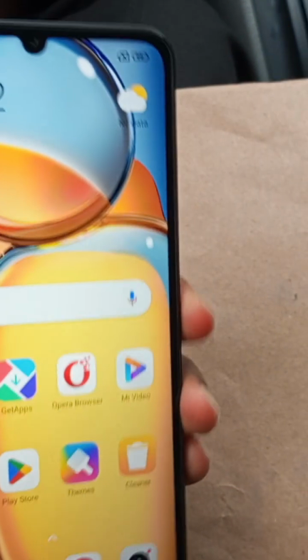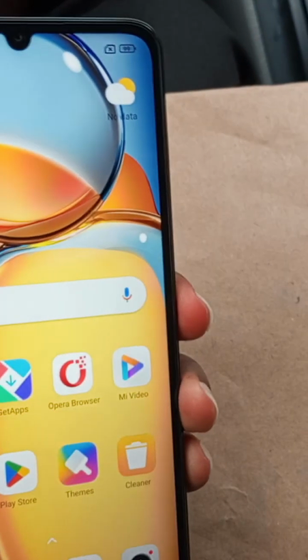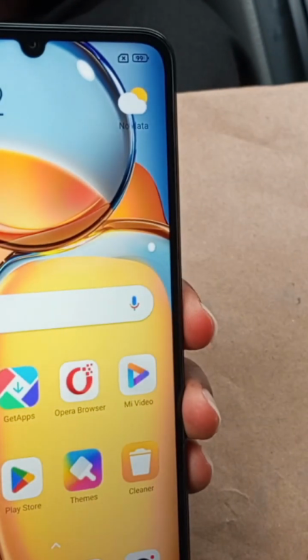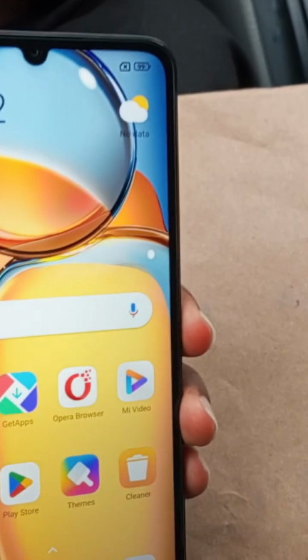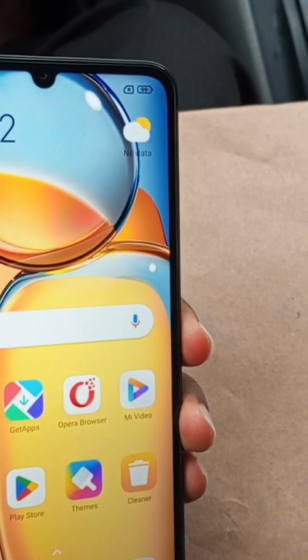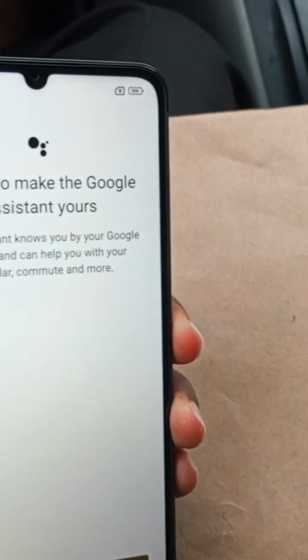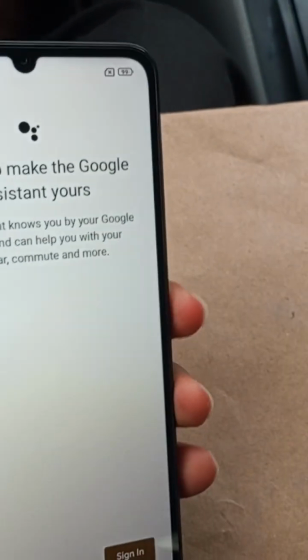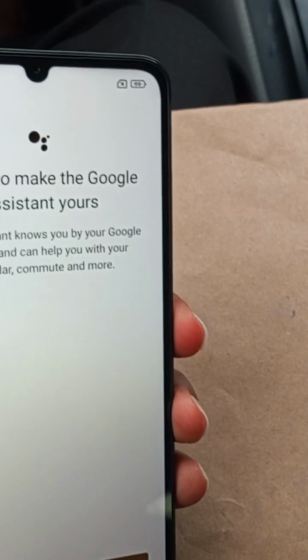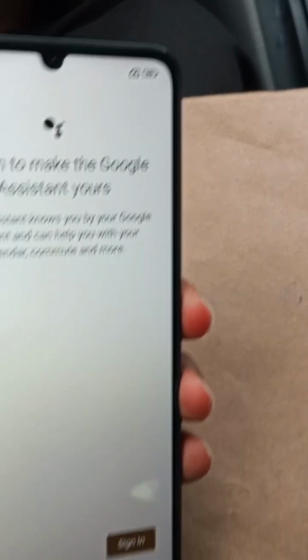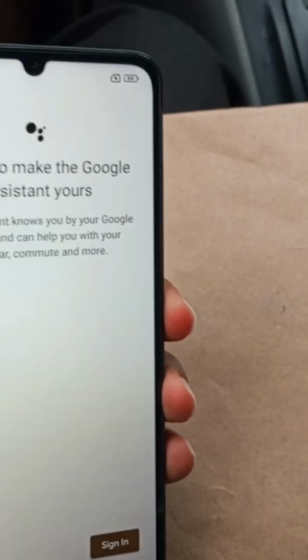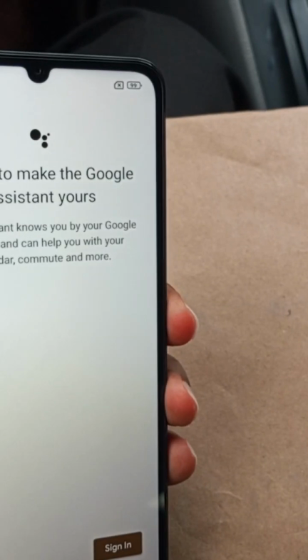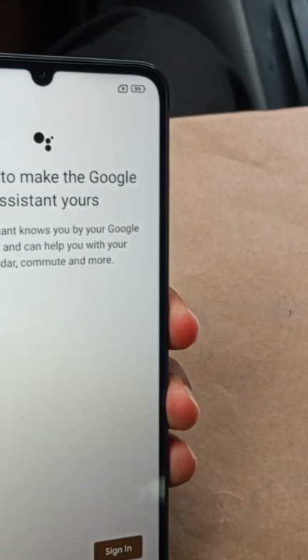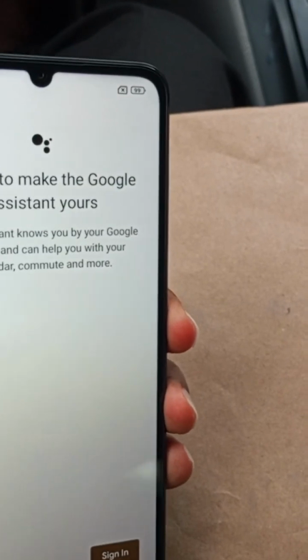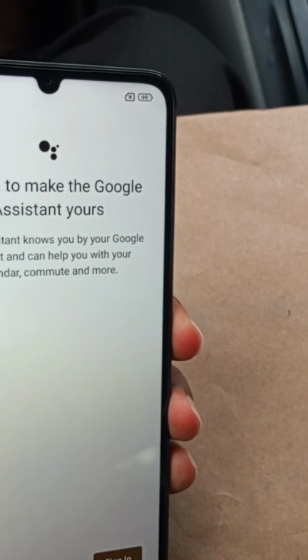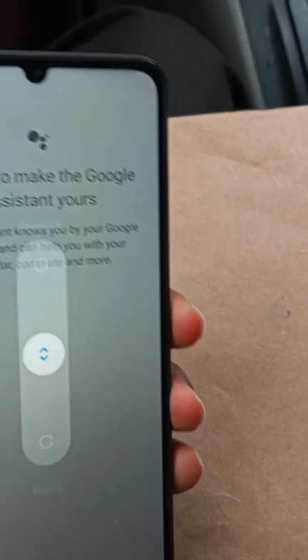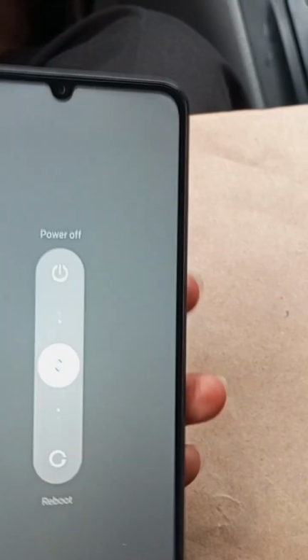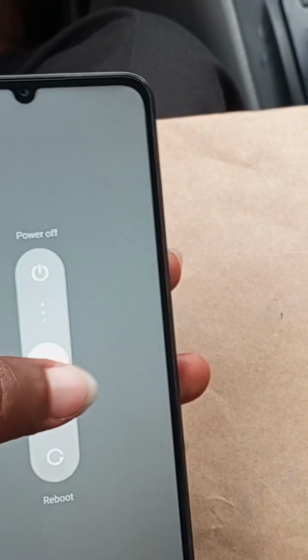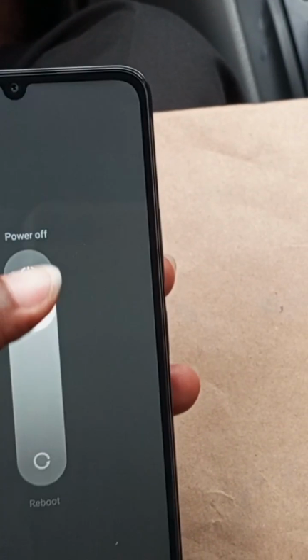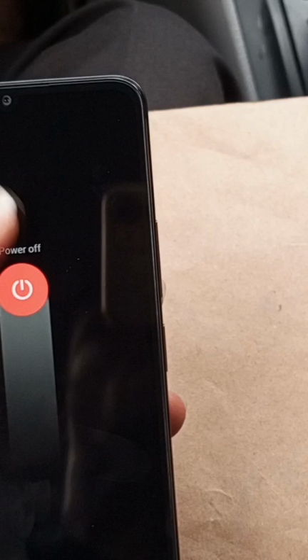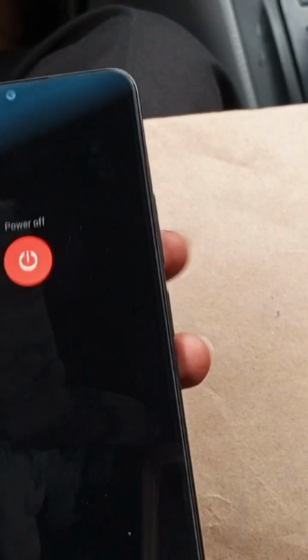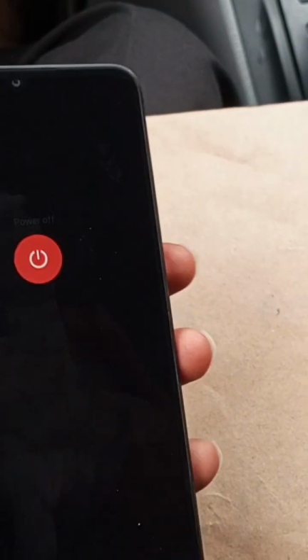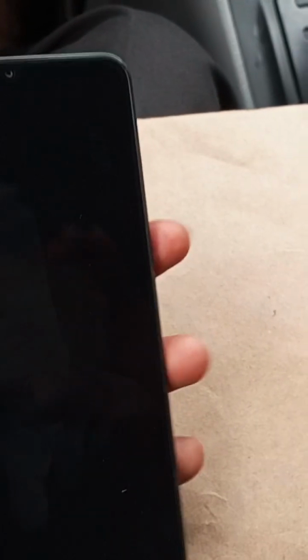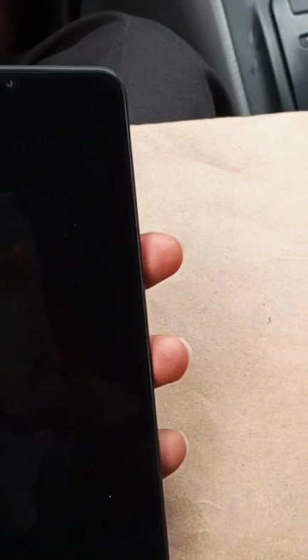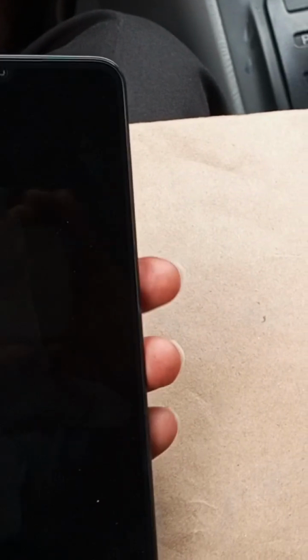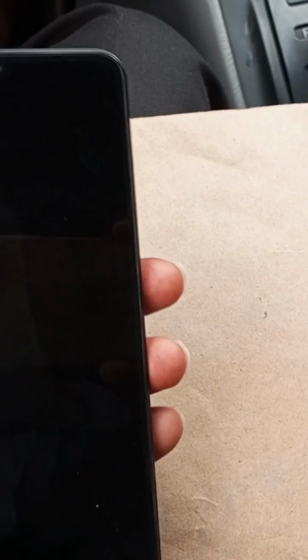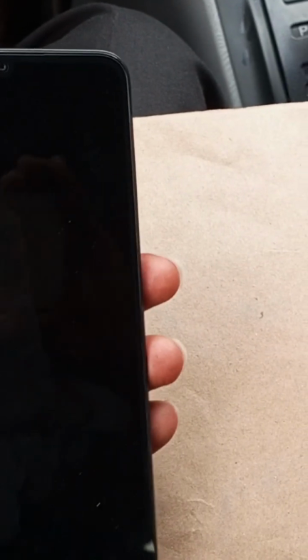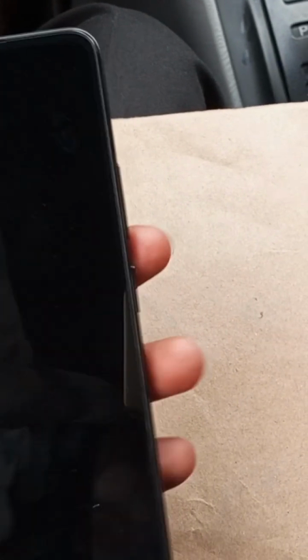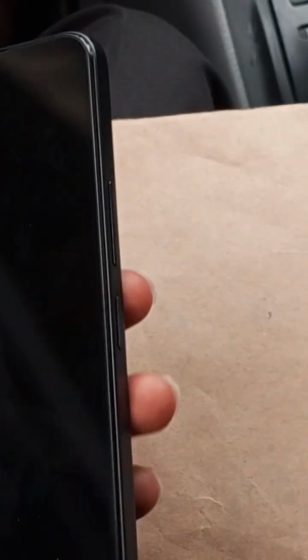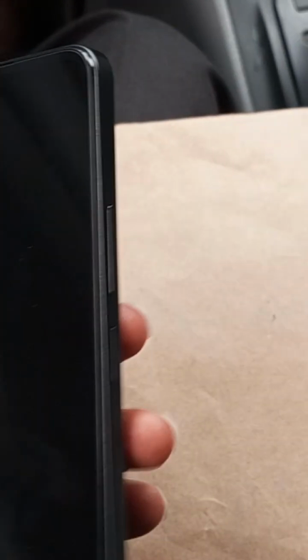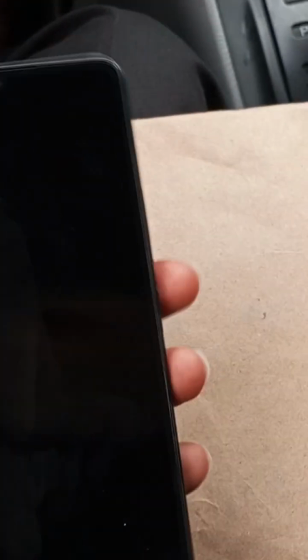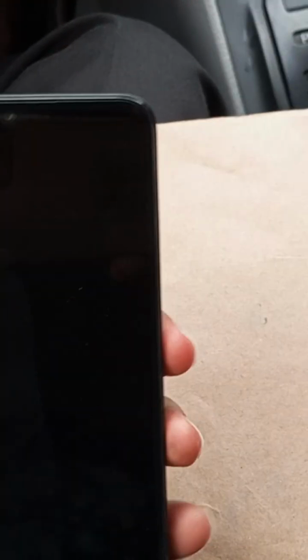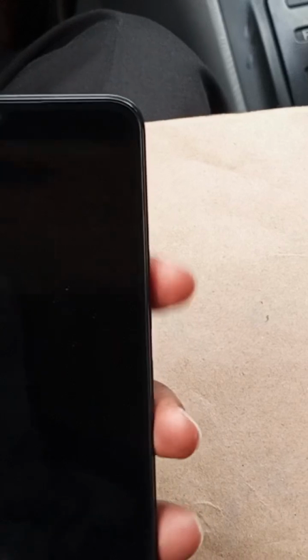Press and hold the power key to give you the option to power off the device. Wait for a few seconds for the device to completely turn off.